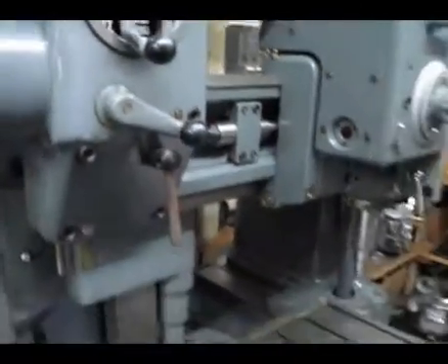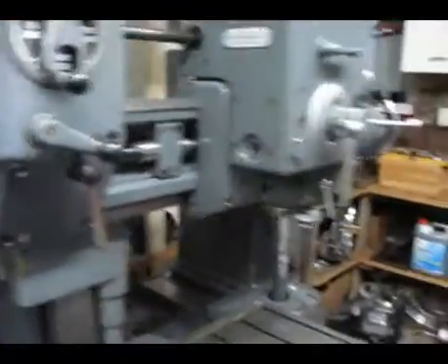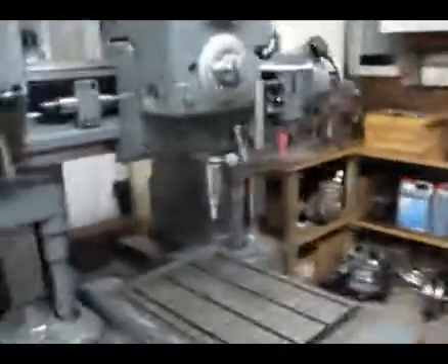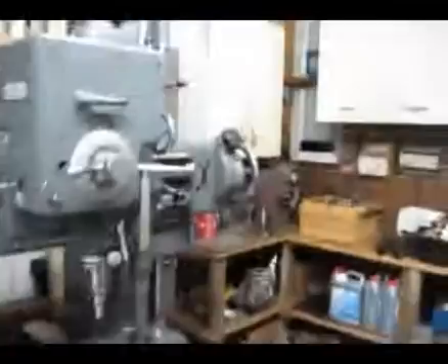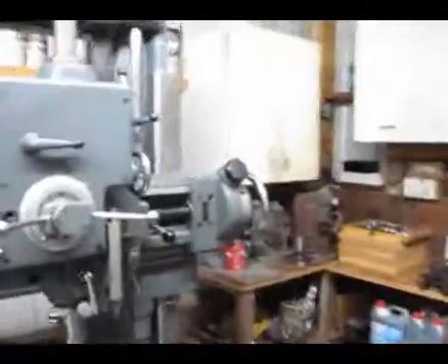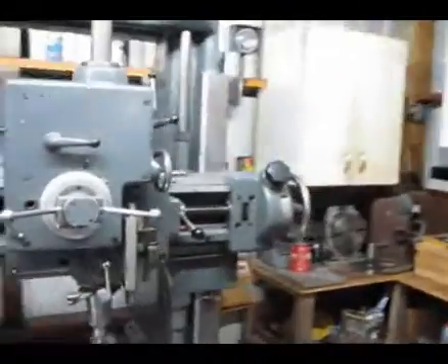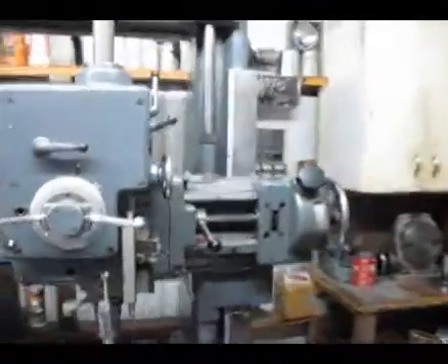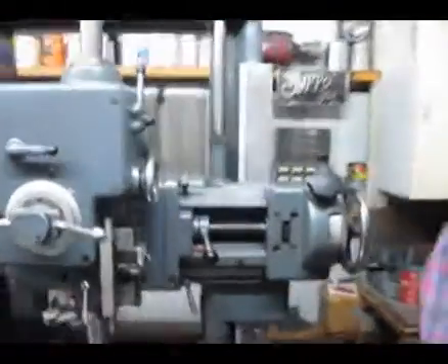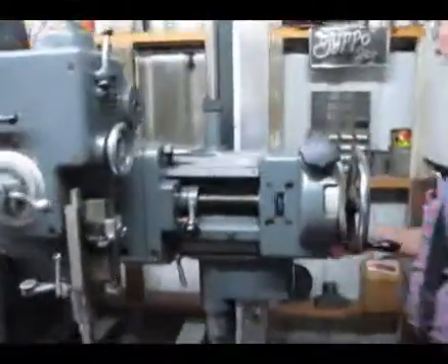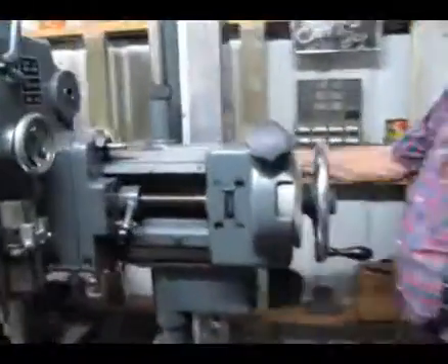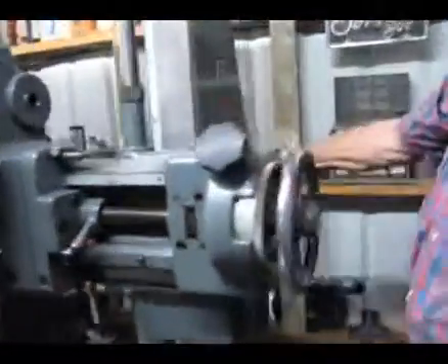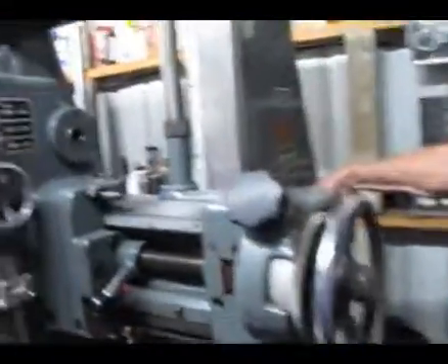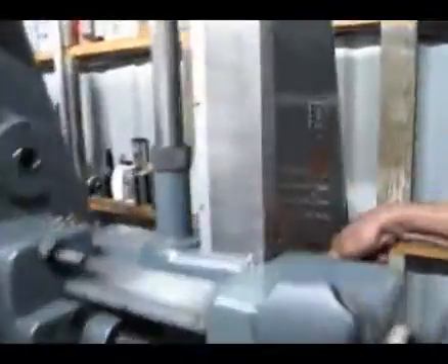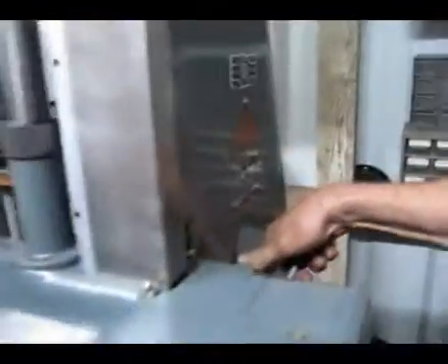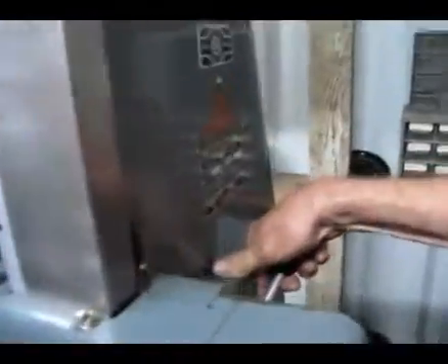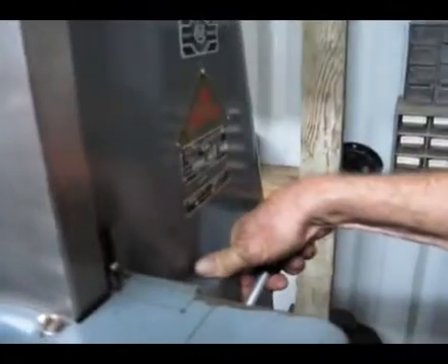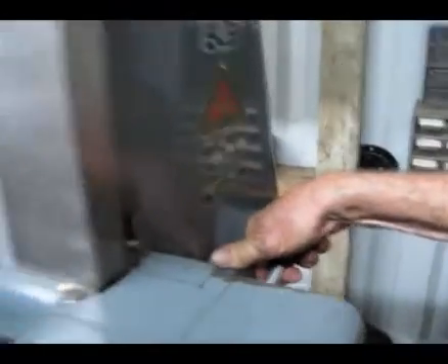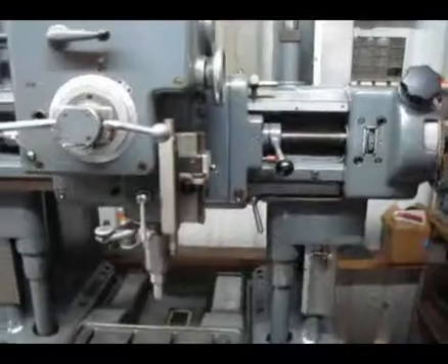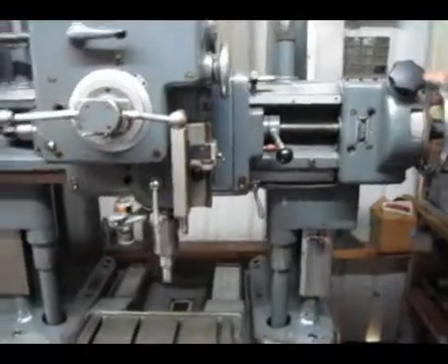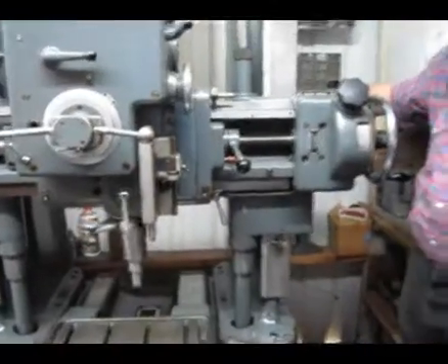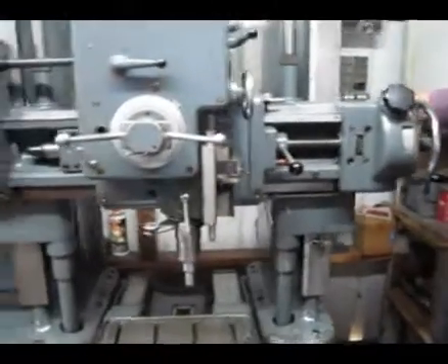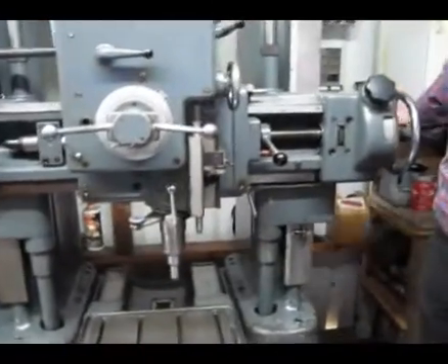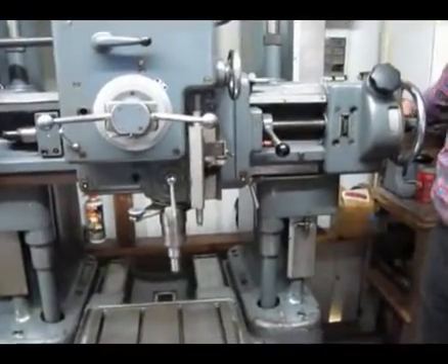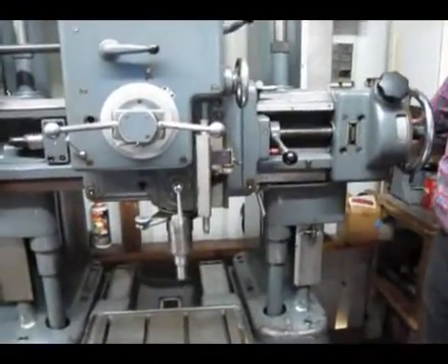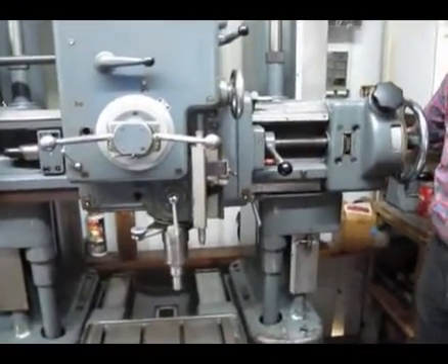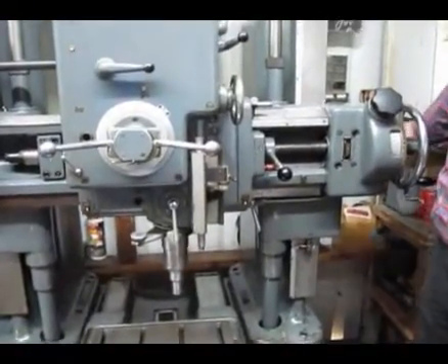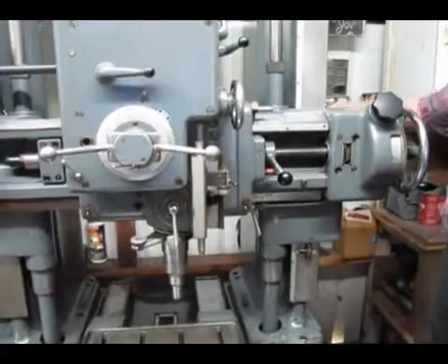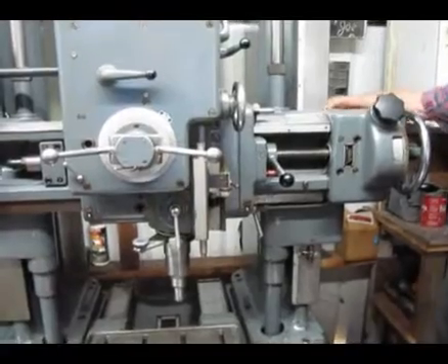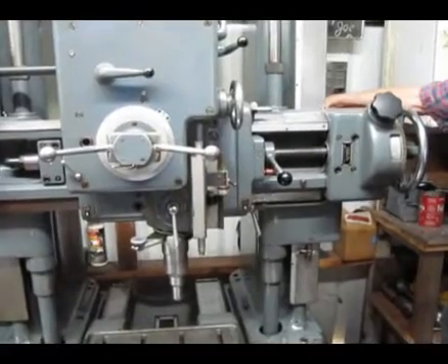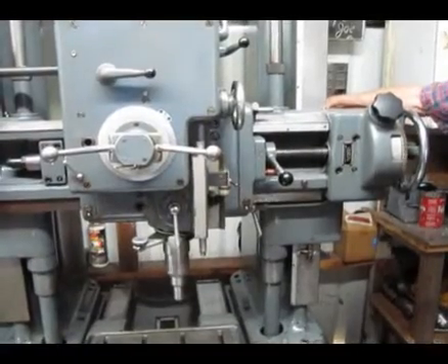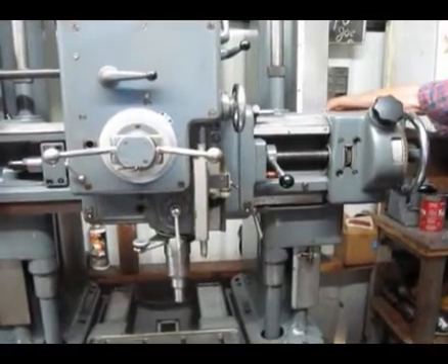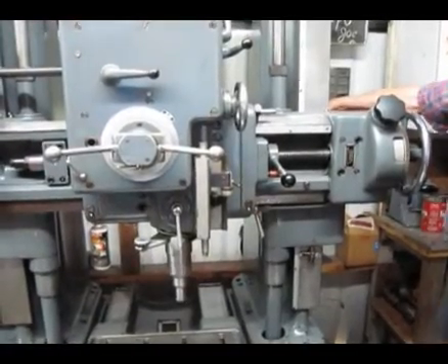We walk around here to the other side. This will power the head up and down. Activate the lever down and it moves down. Activate the lever up and it moves up.